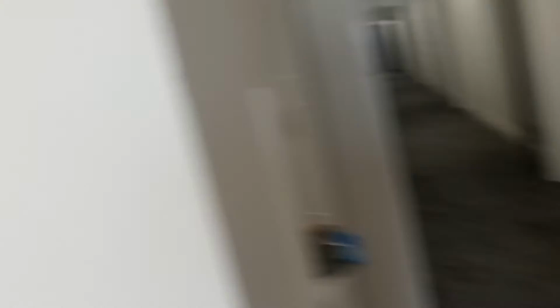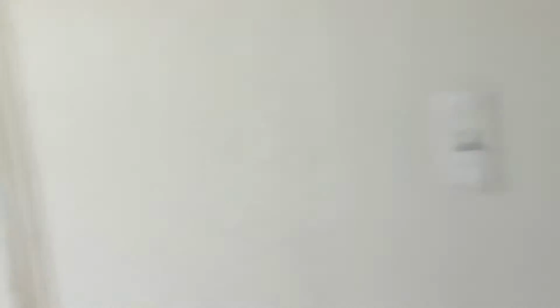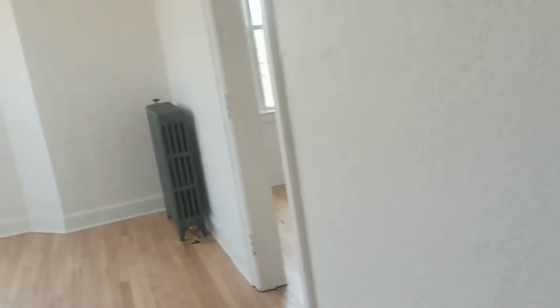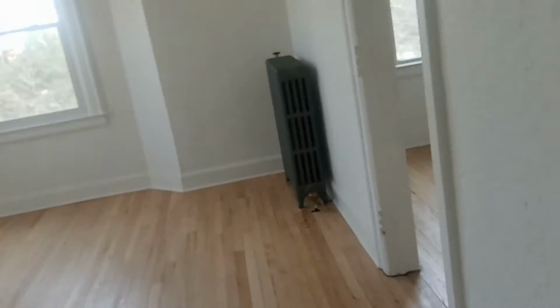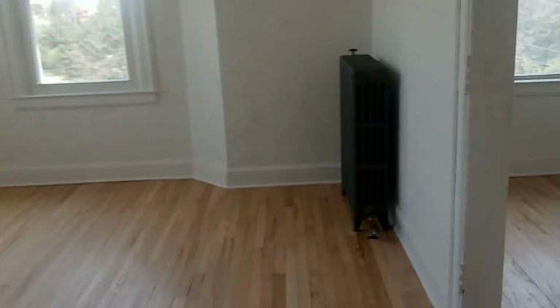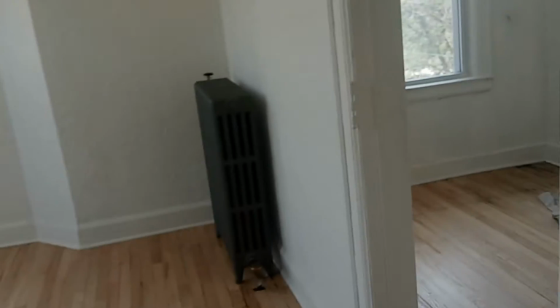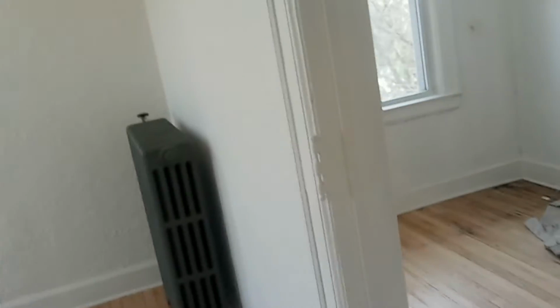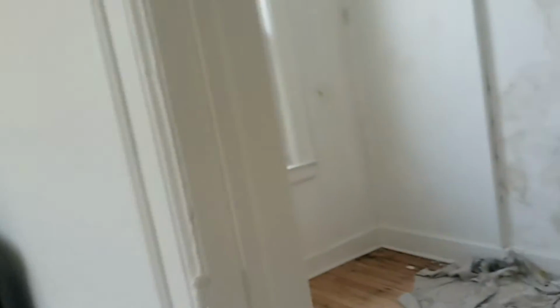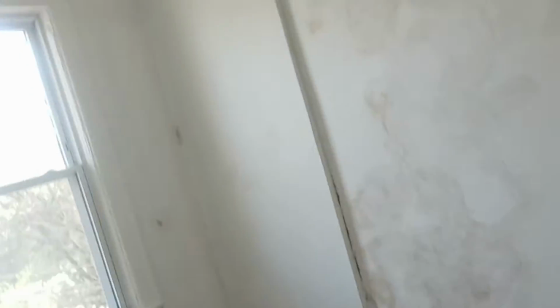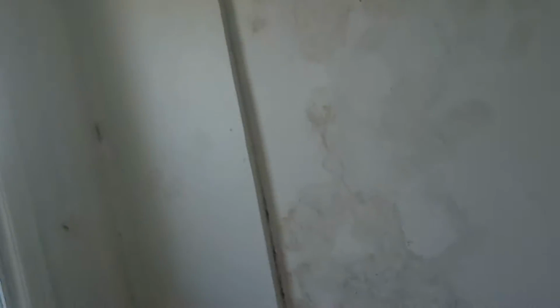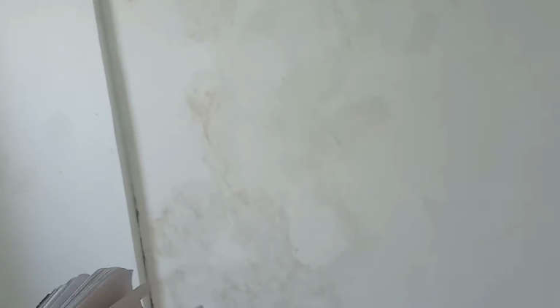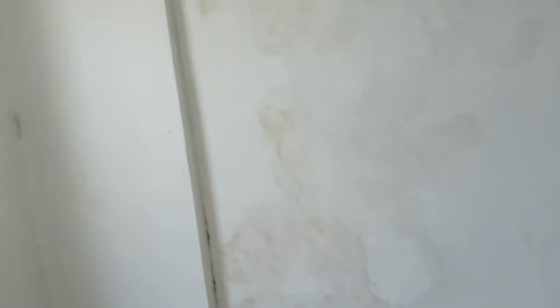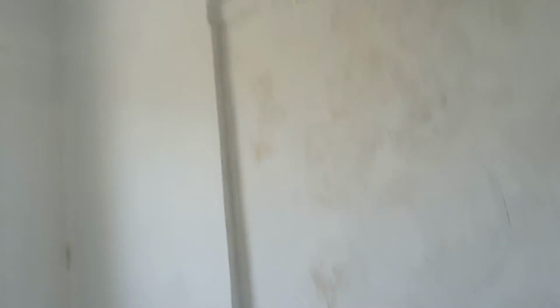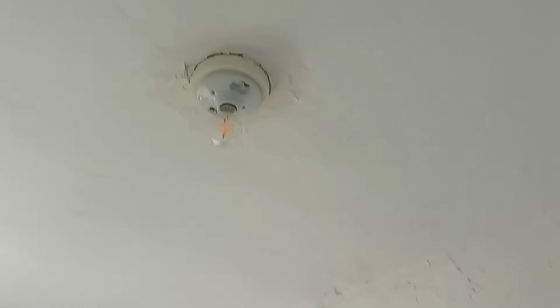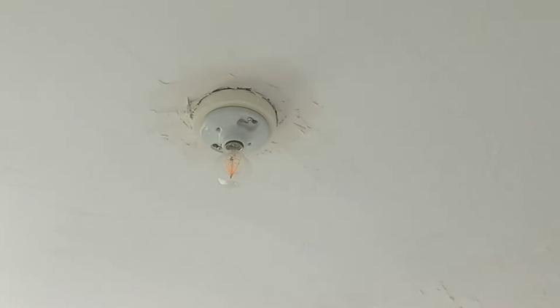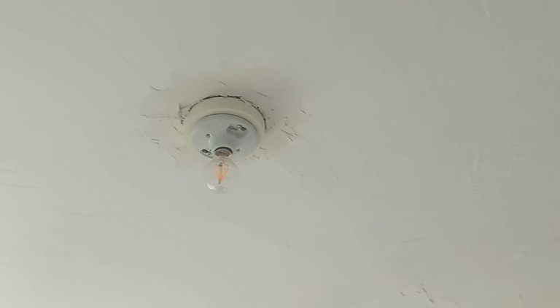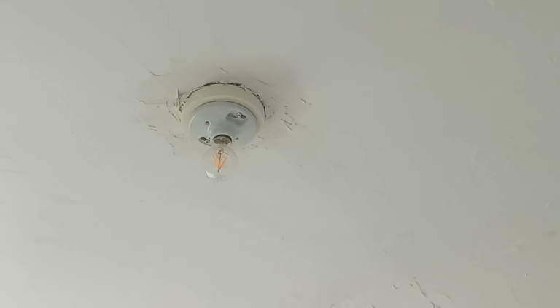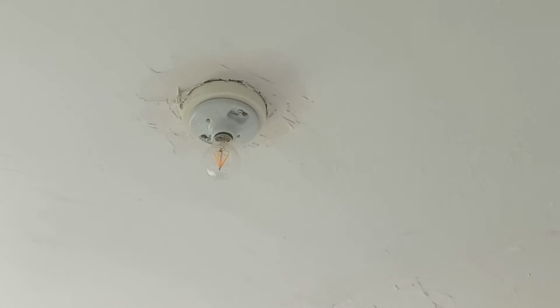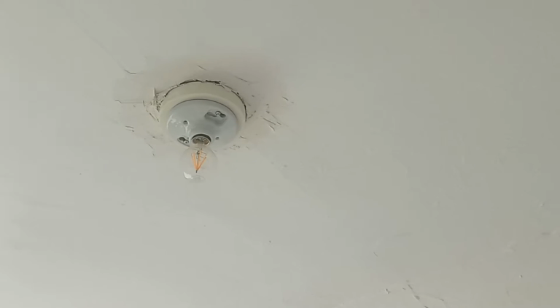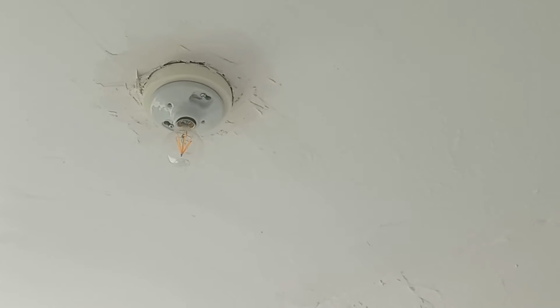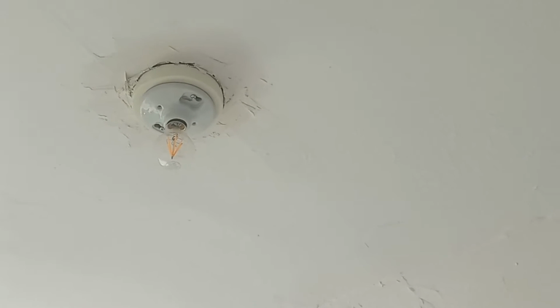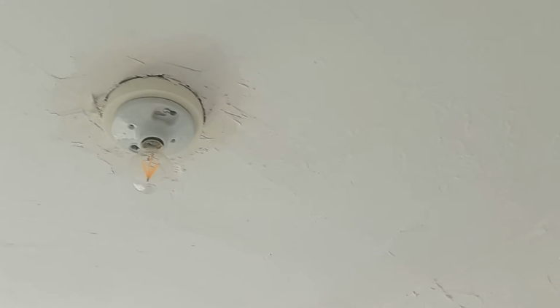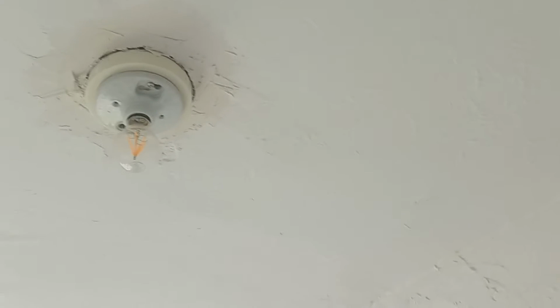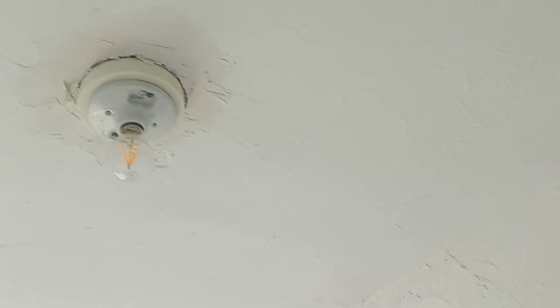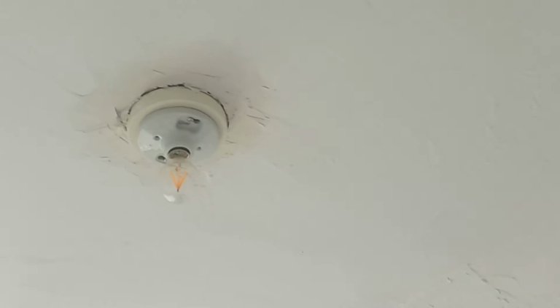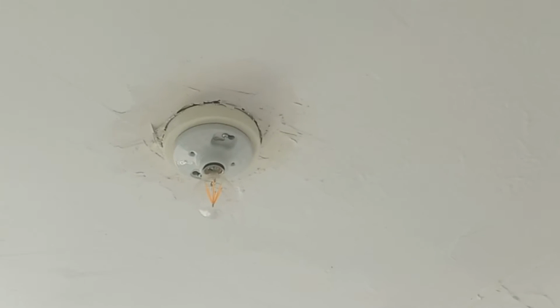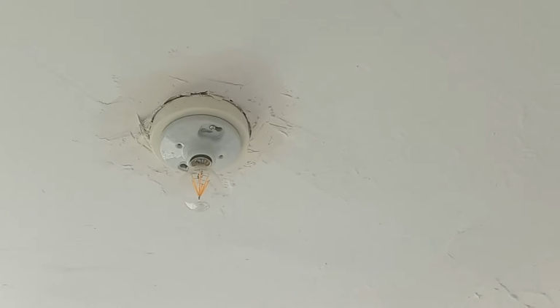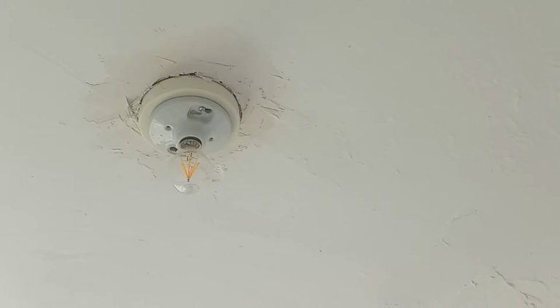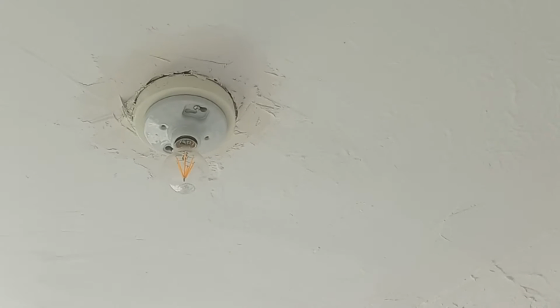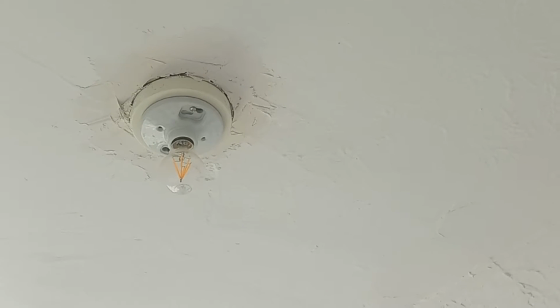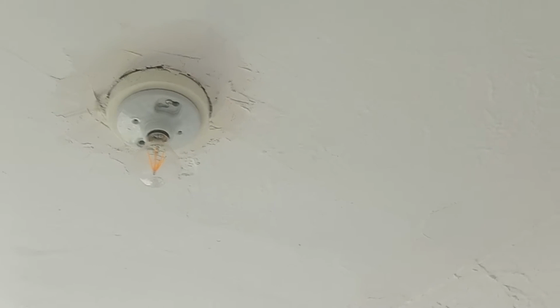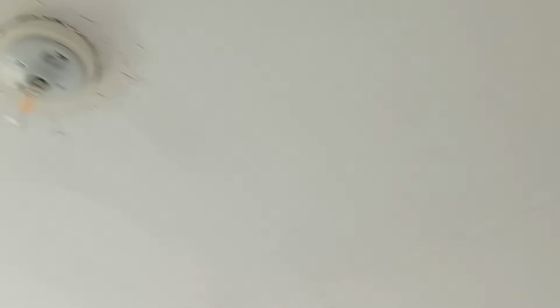Coming in here, we're not going to do anything with this, but I want you to stain keel that light up there. Not stain keel, but prime it with the stain keel and then paint that.